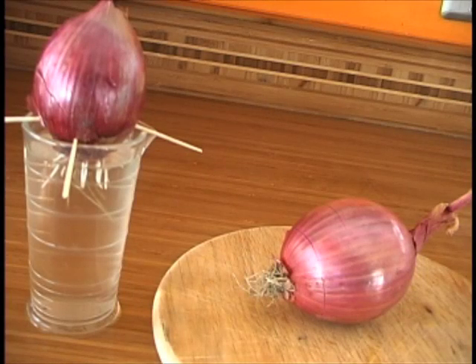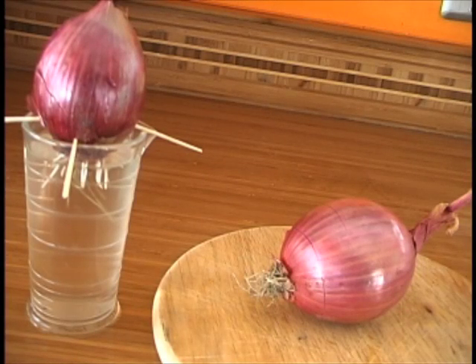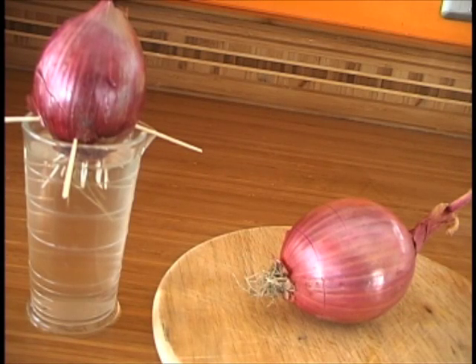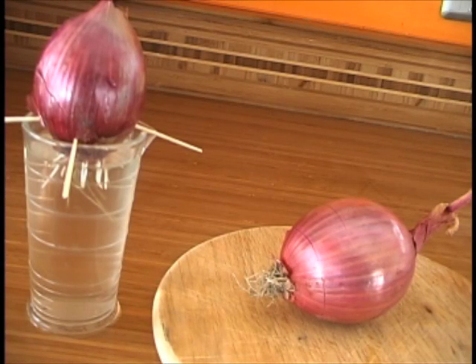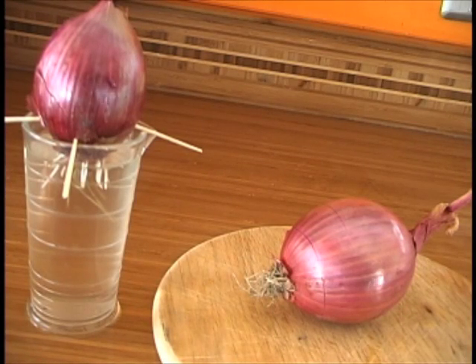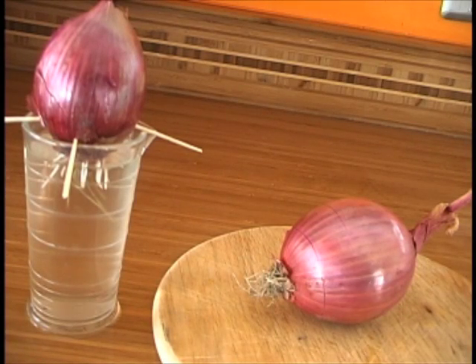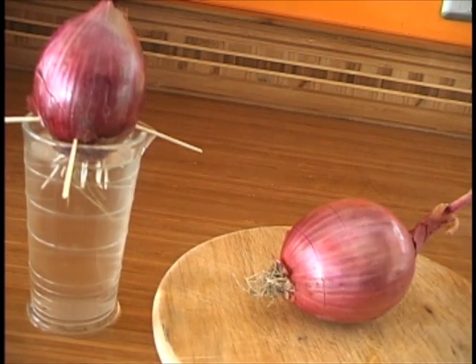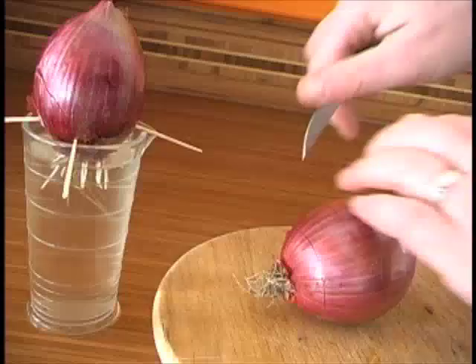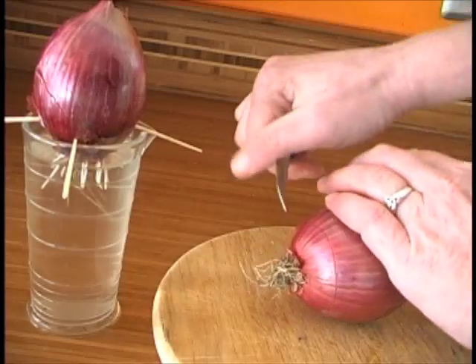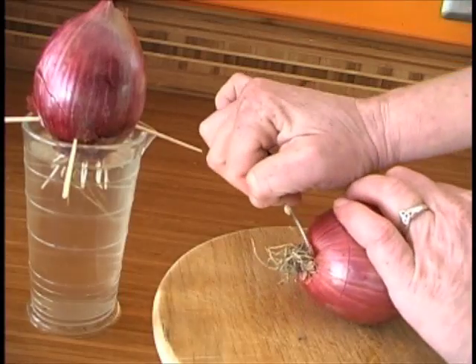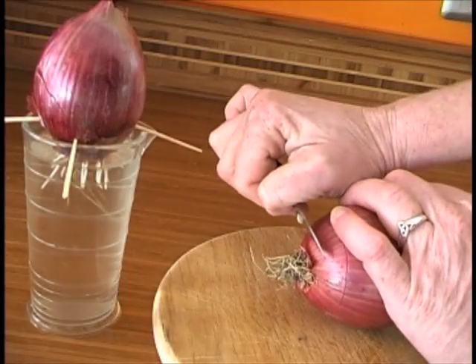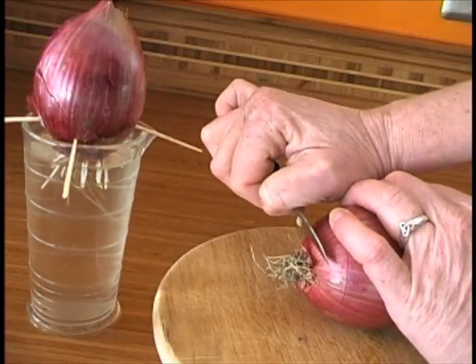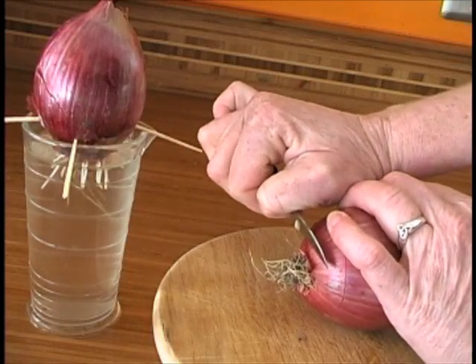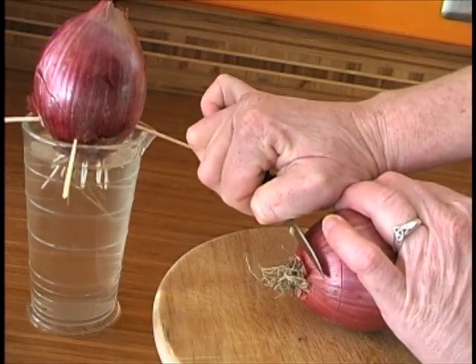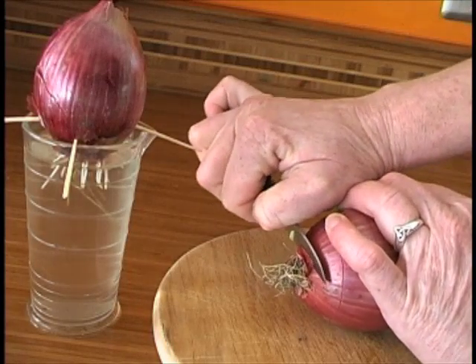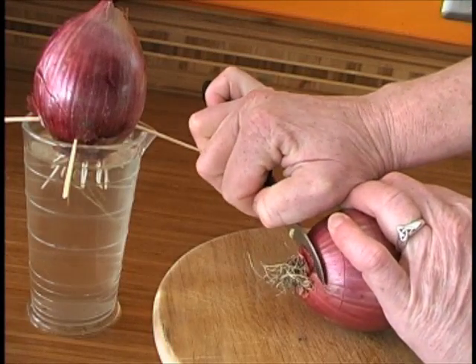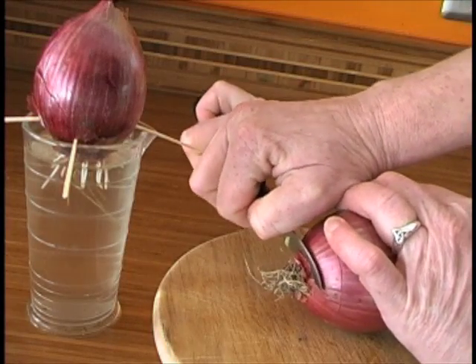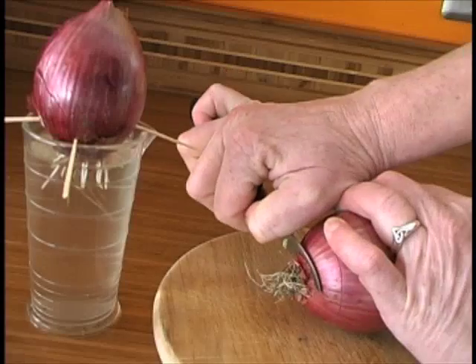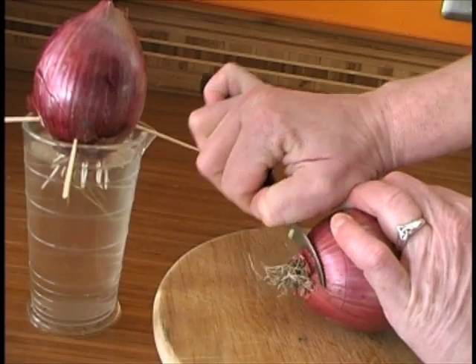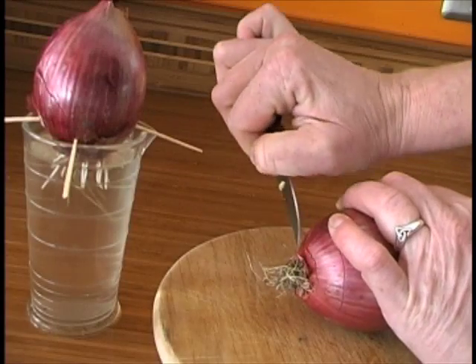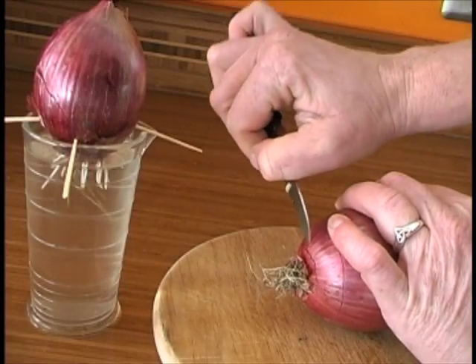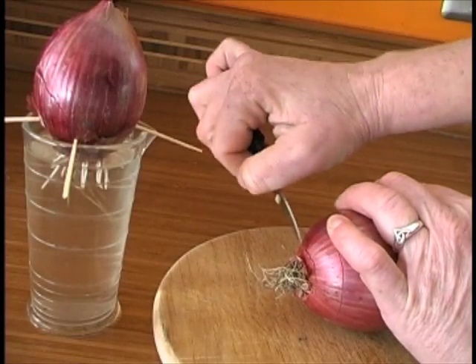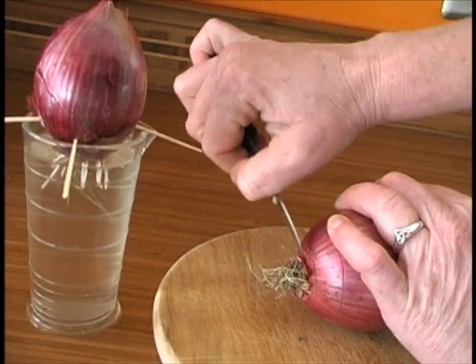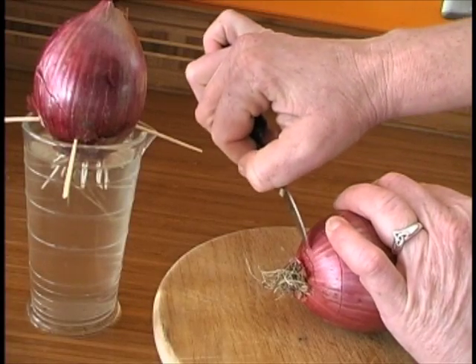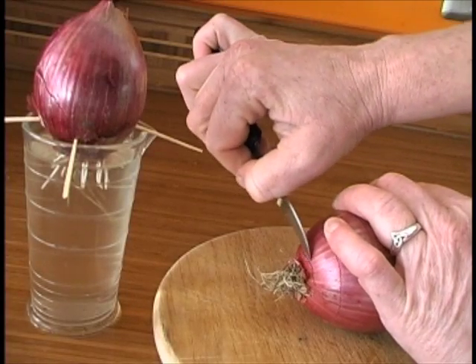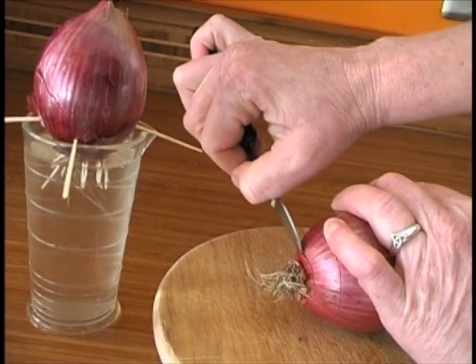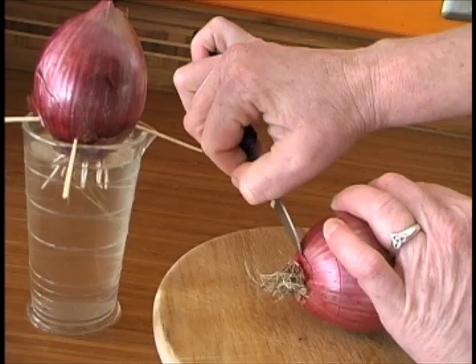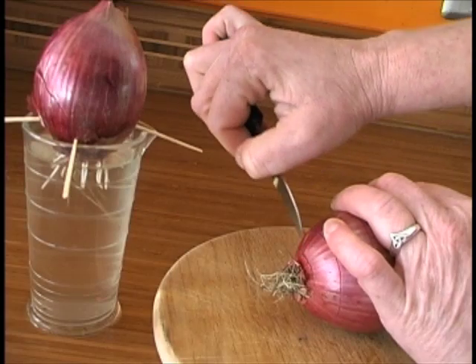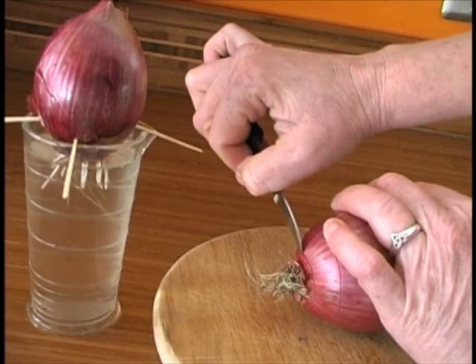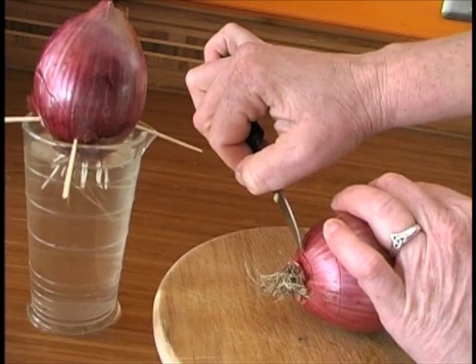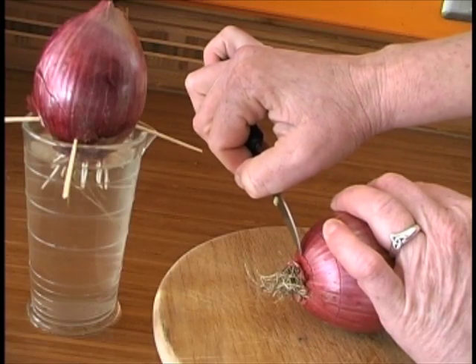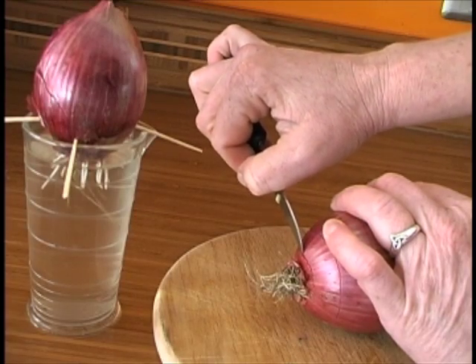Here's how to prepare your onion for the mitosis lab. You want to make a small cut right here above the roots. You don't have to cut off the roots — you just want to make a small cut to open up some fresh tissue.